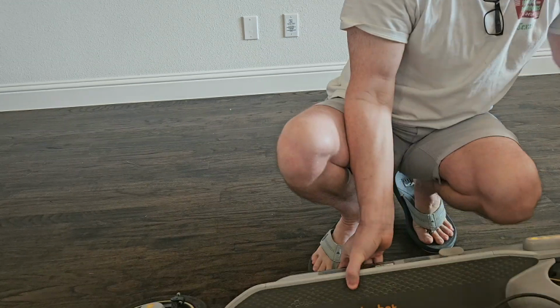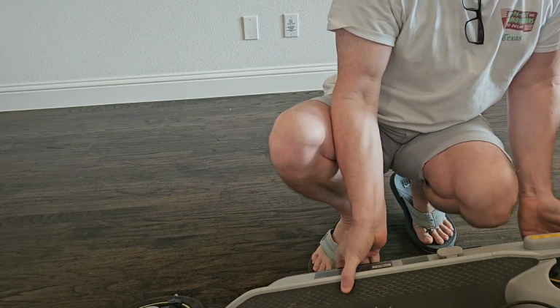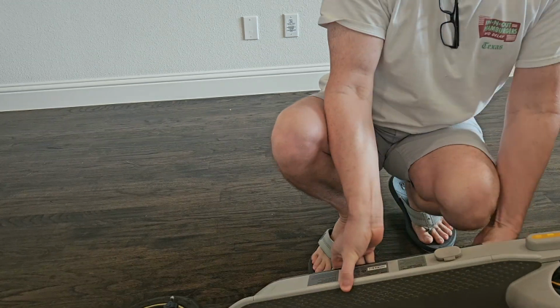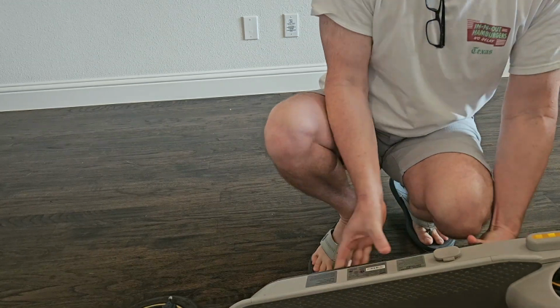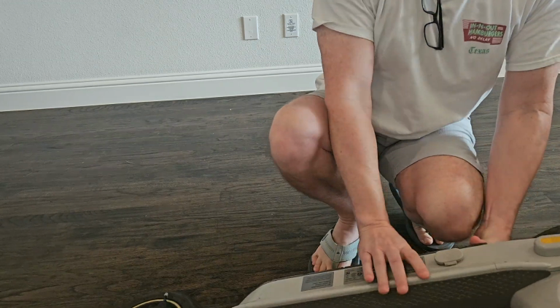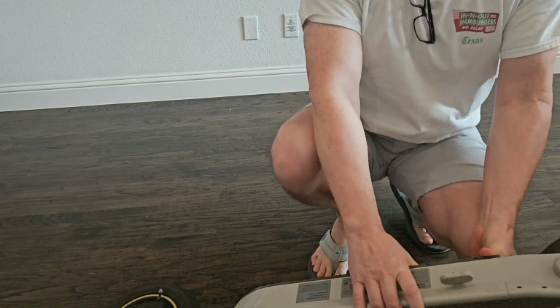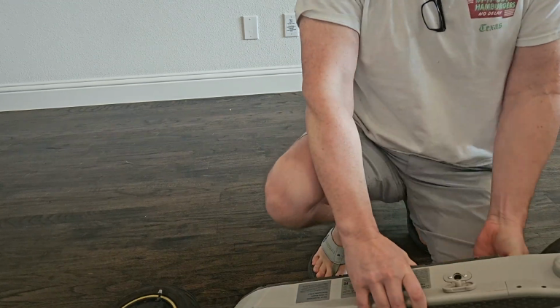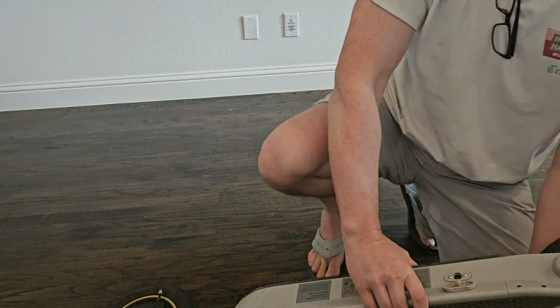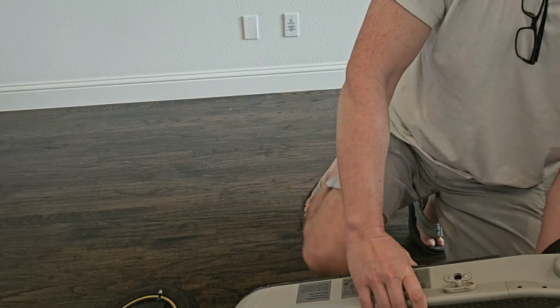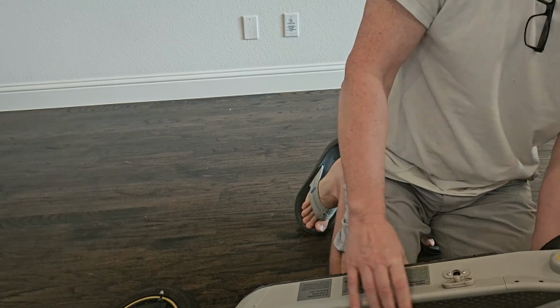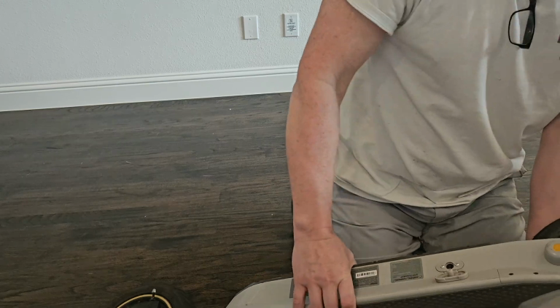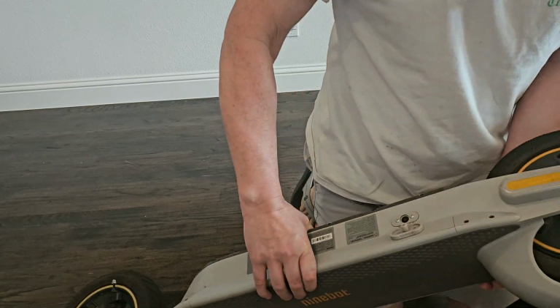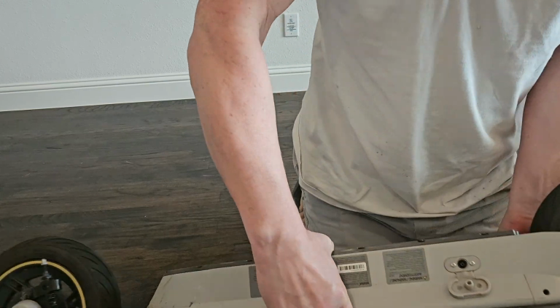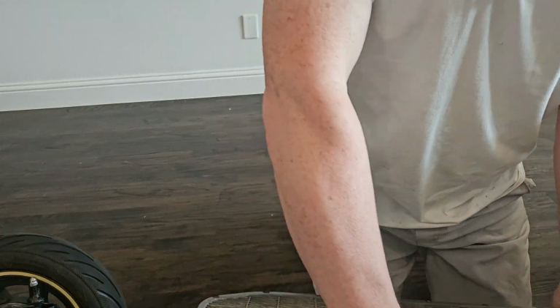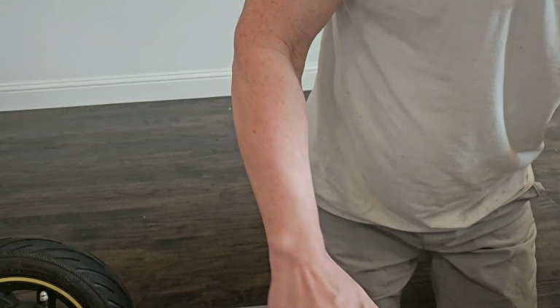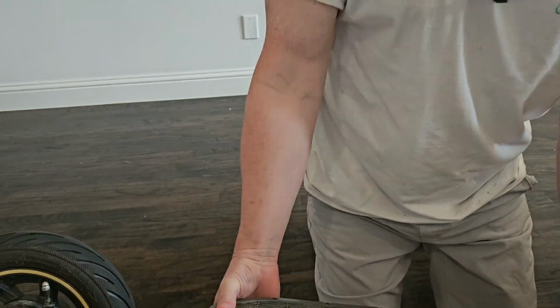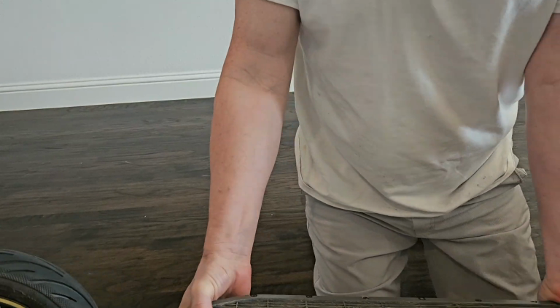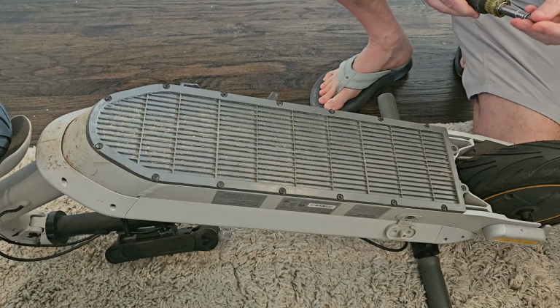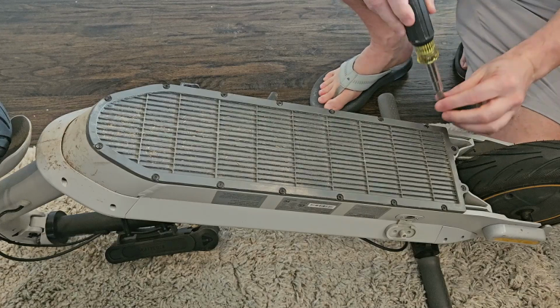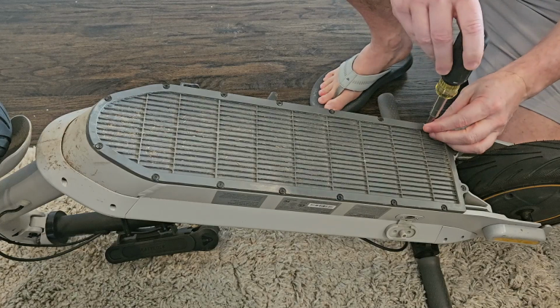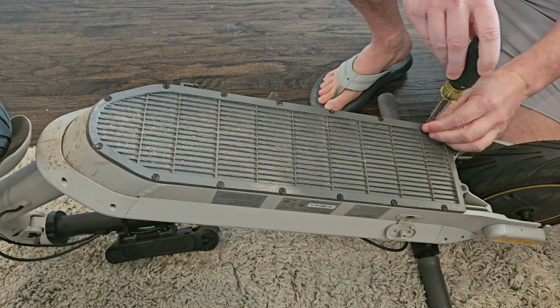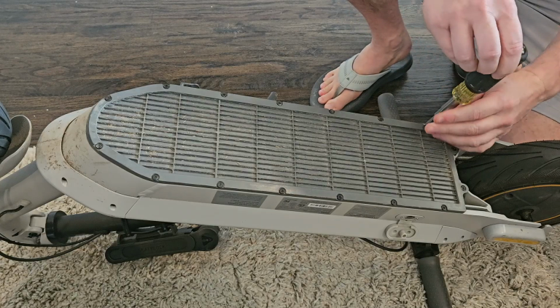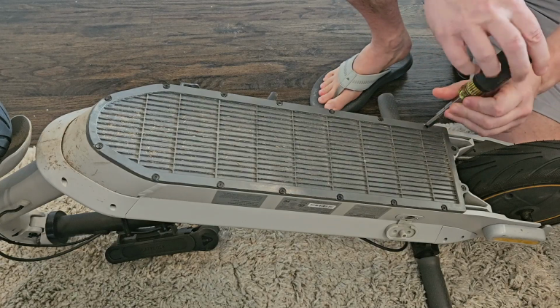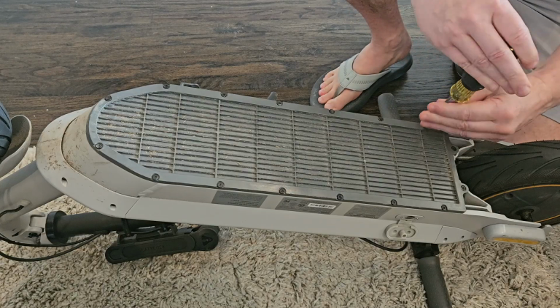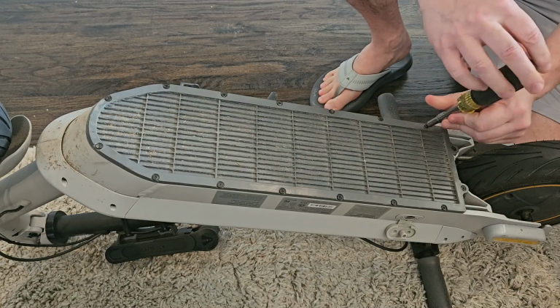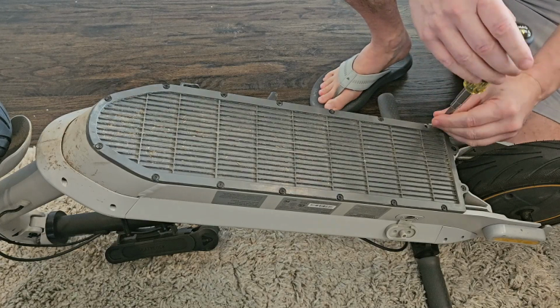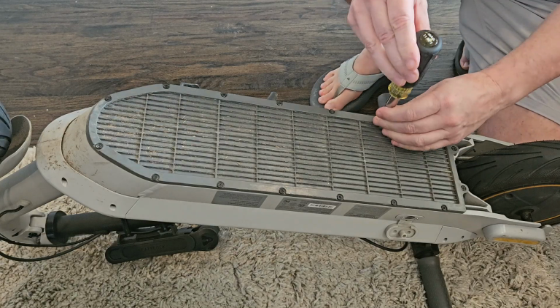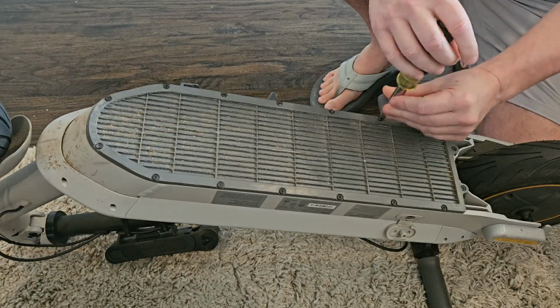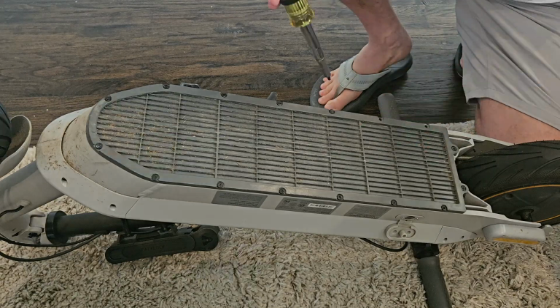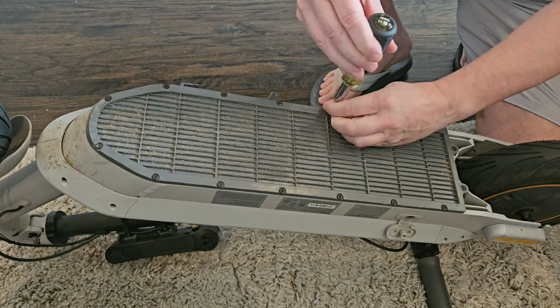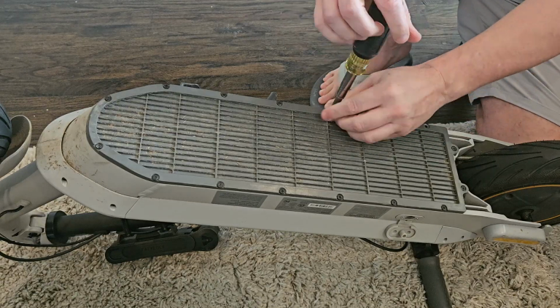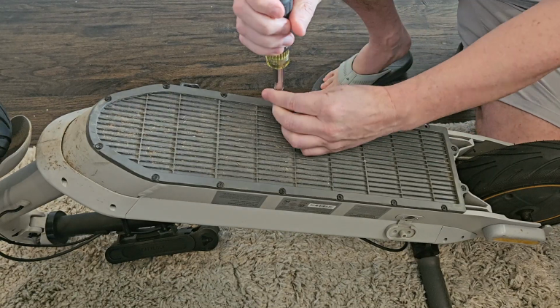Fold it up, flip it over on its head, and we're going to be taking off this base plate, which is secured with T15 Torx screws.